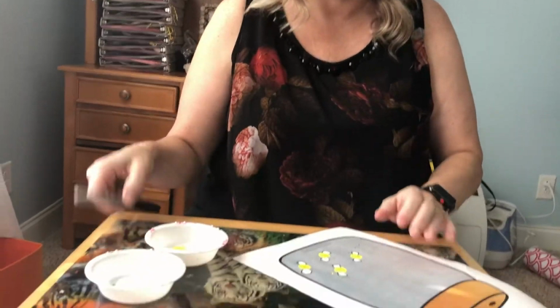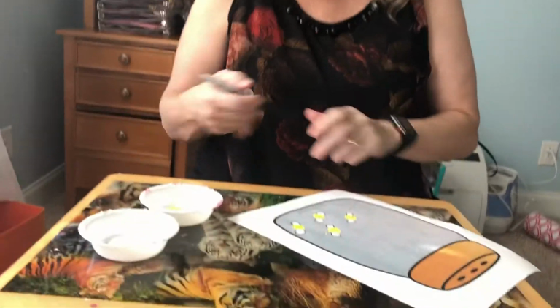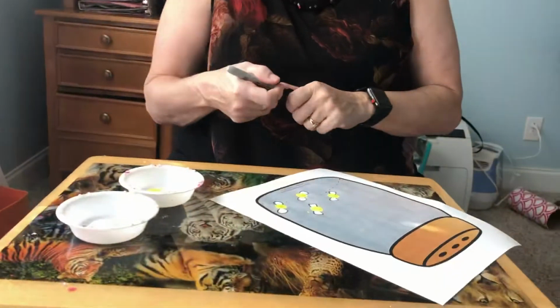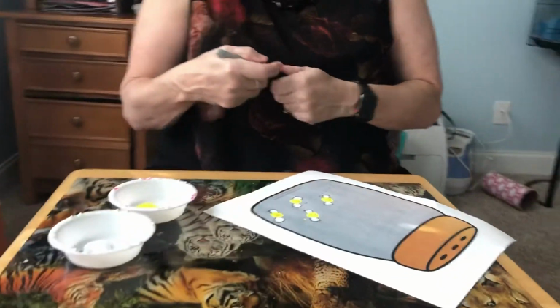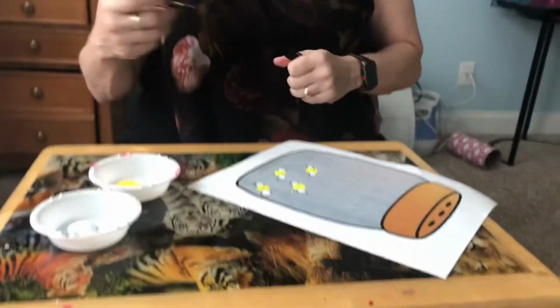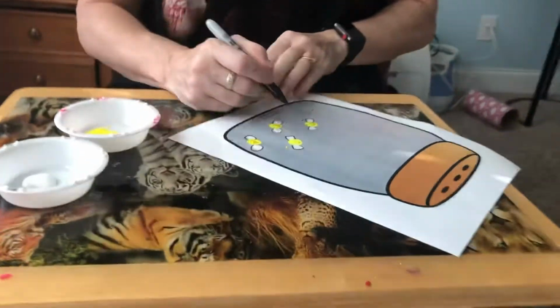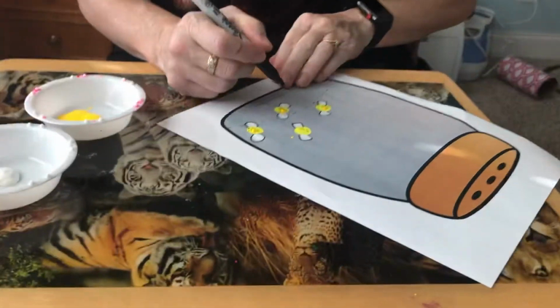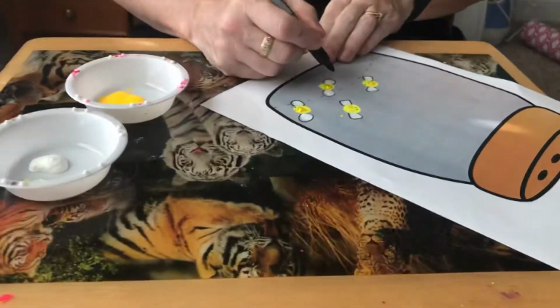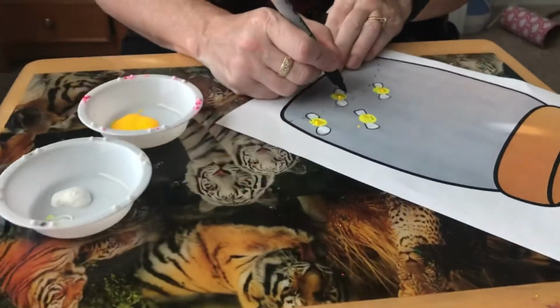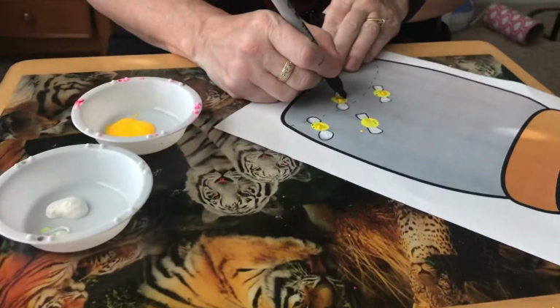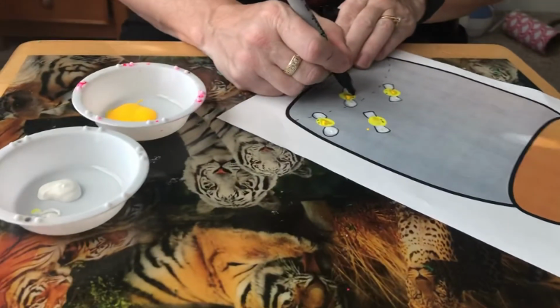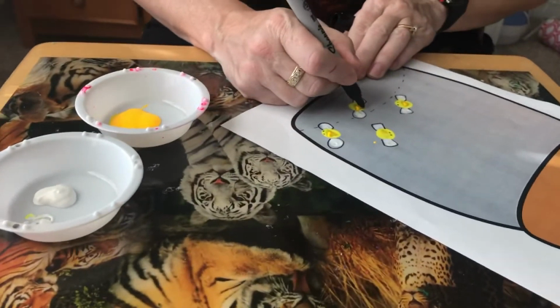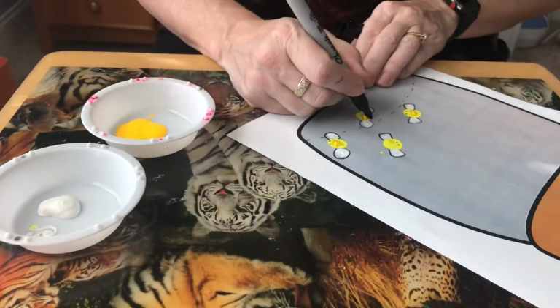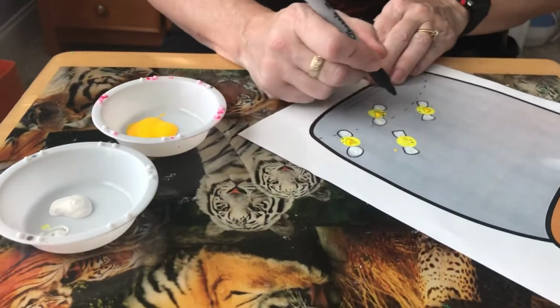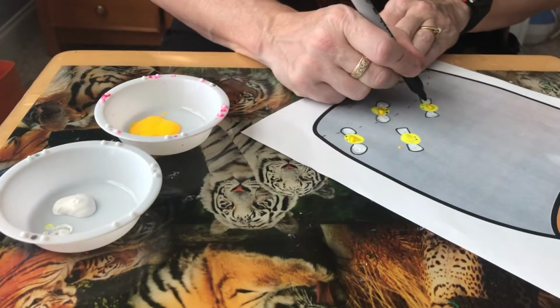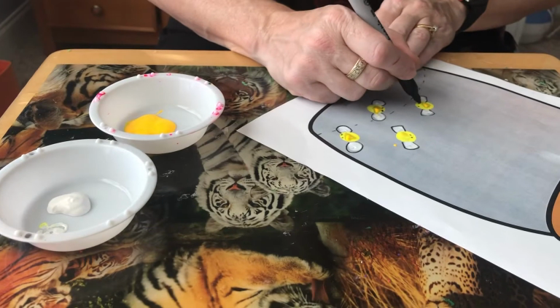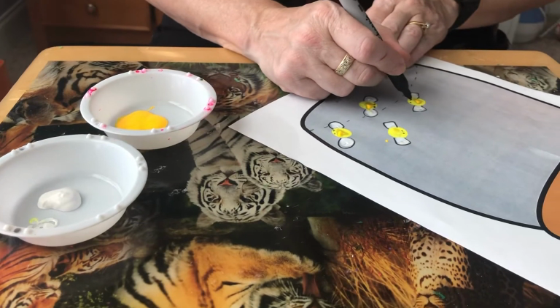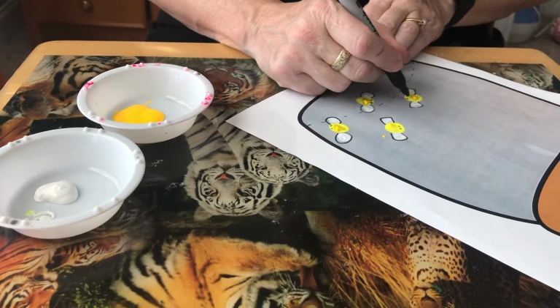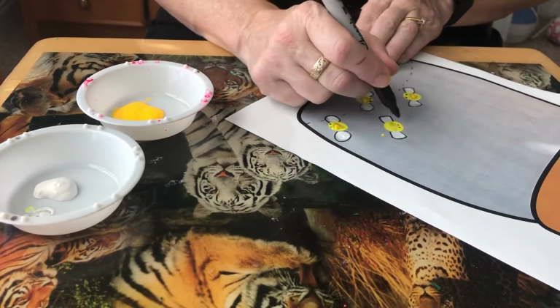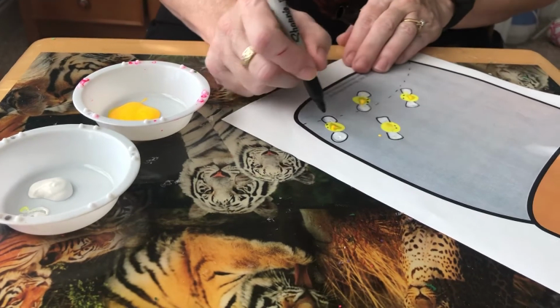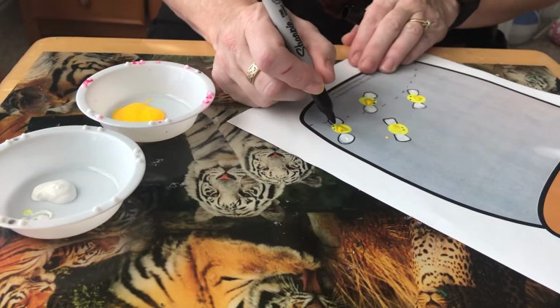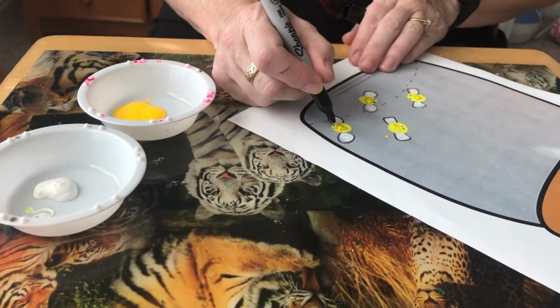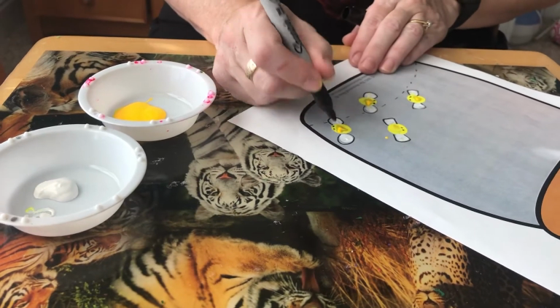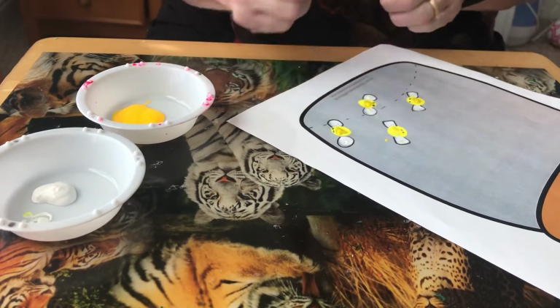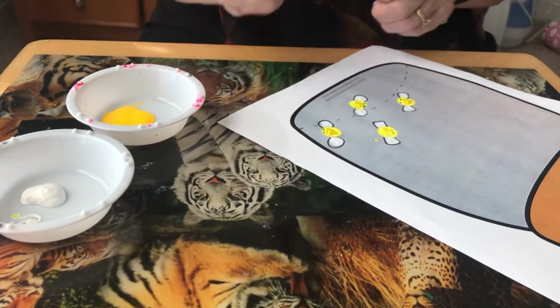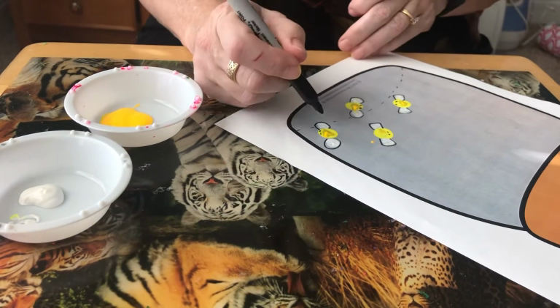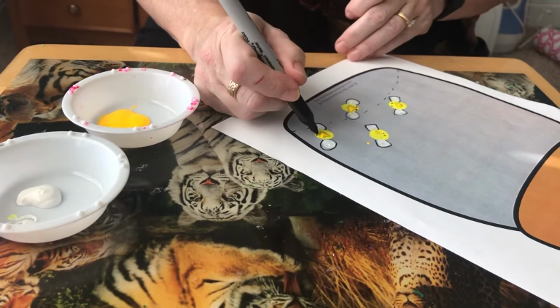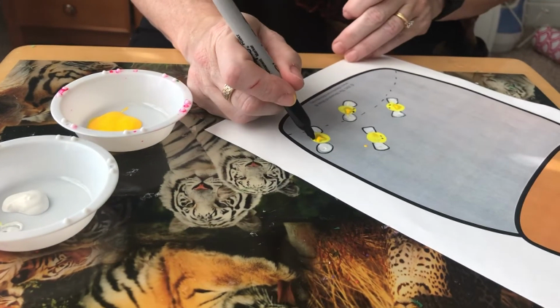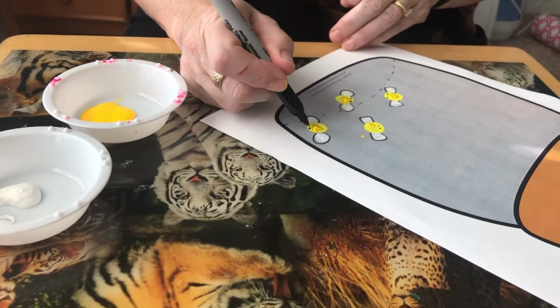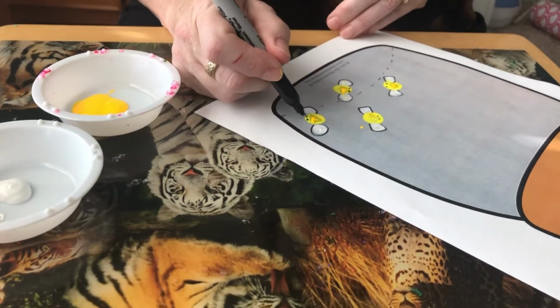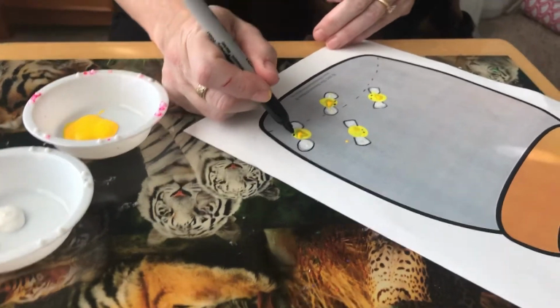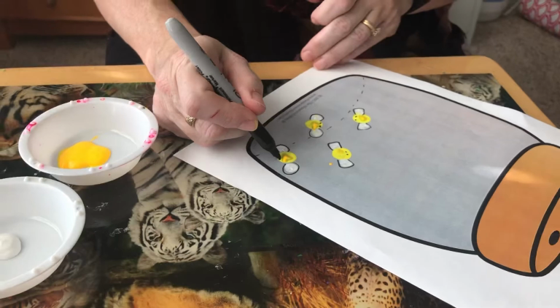I made a couple in advance so you could see how I made them, but I'll show you how to make them again. I just want to be able to paint the eyes on.